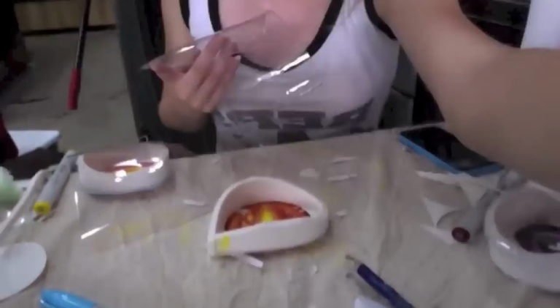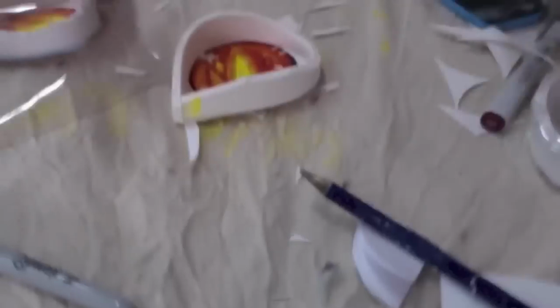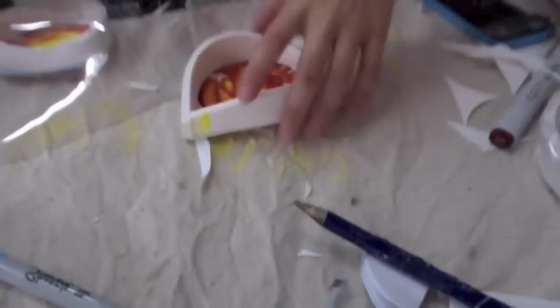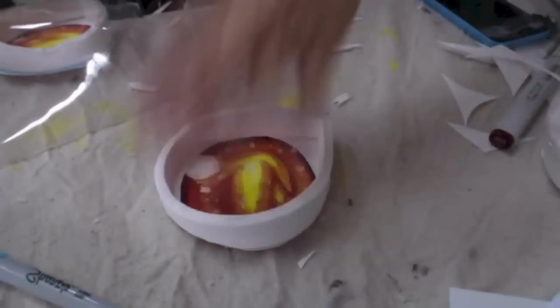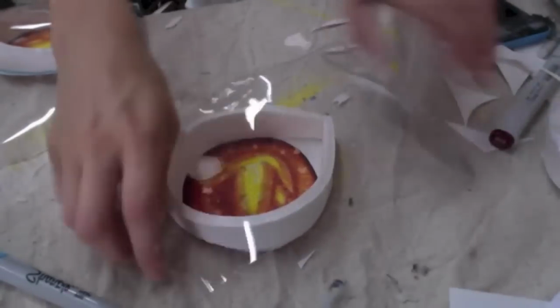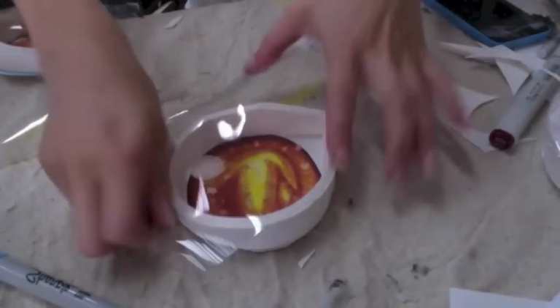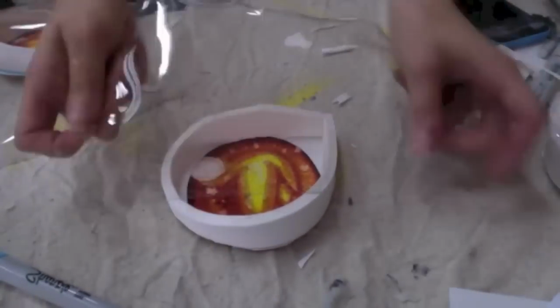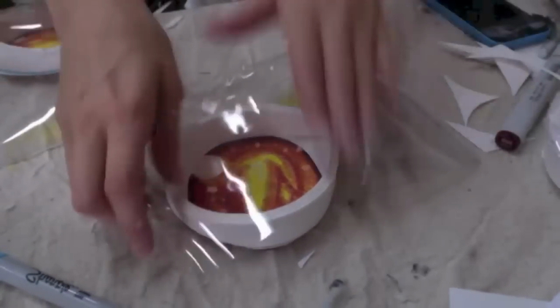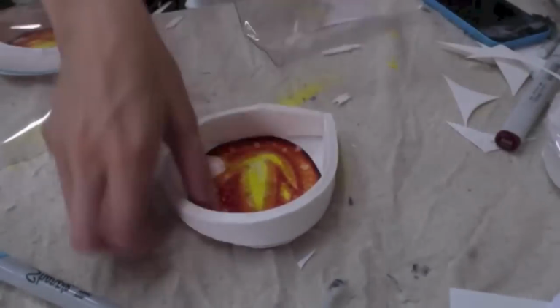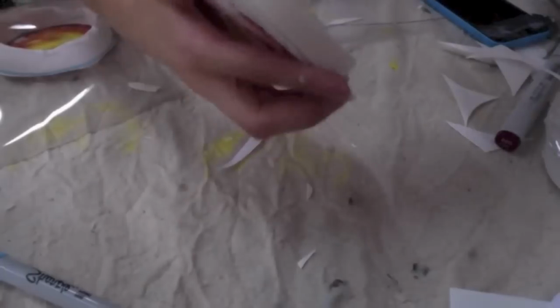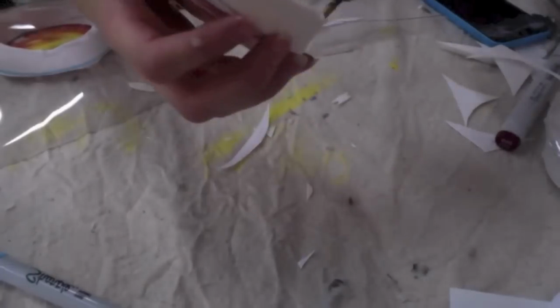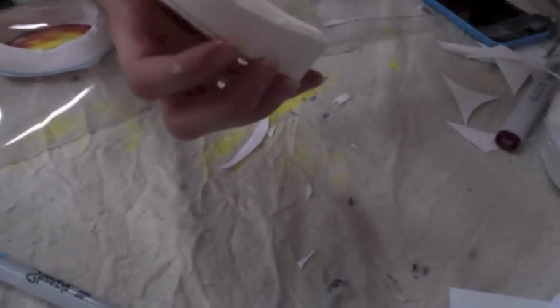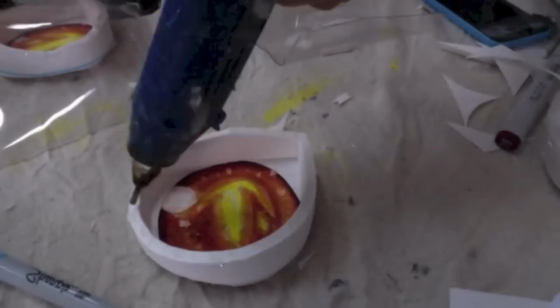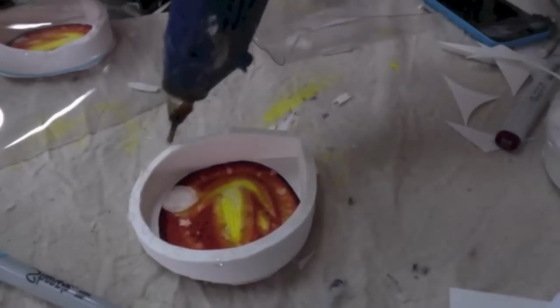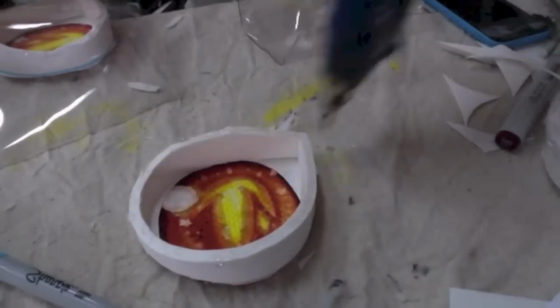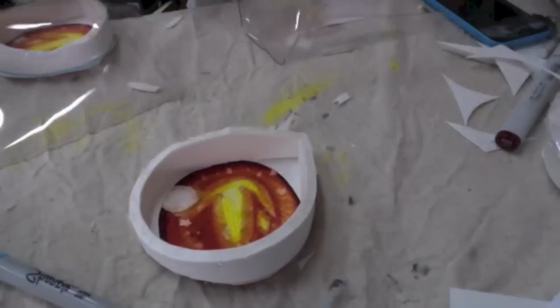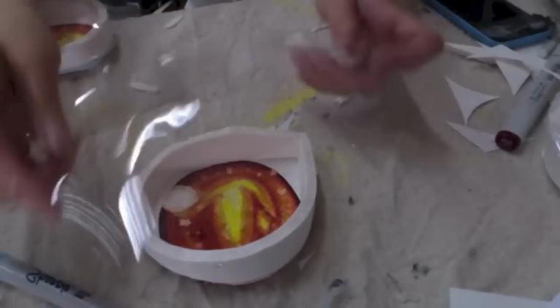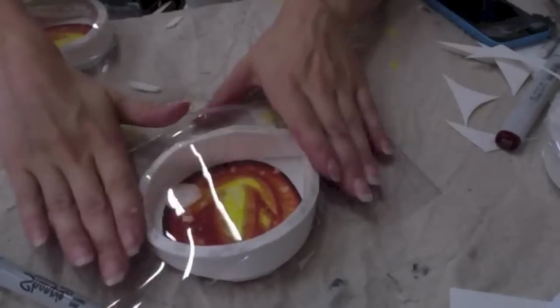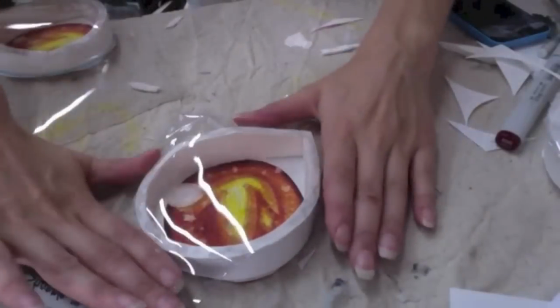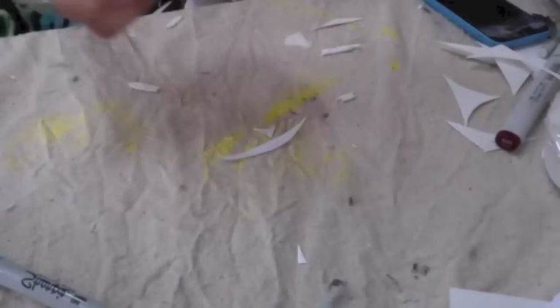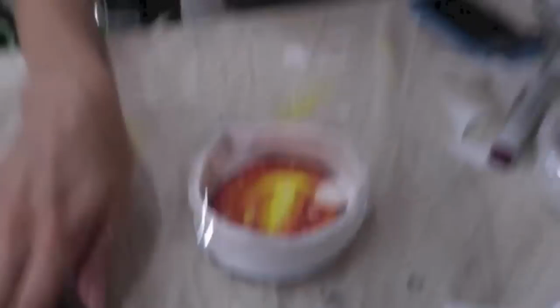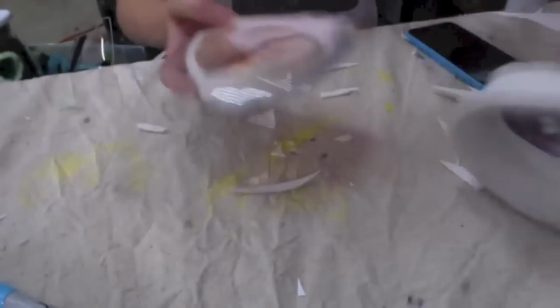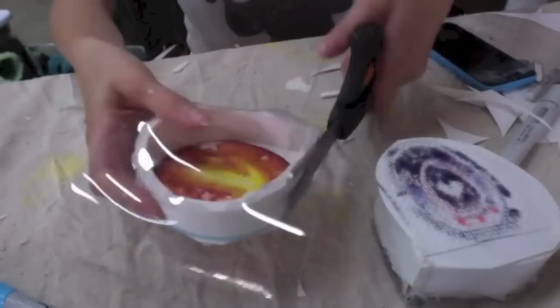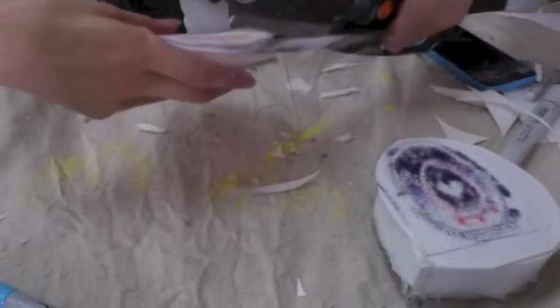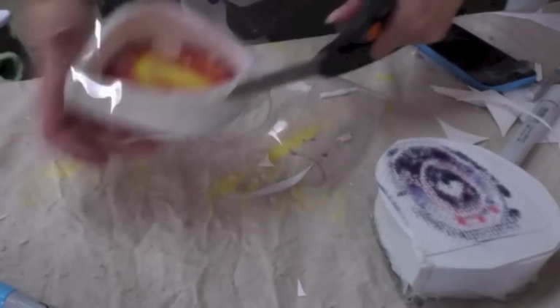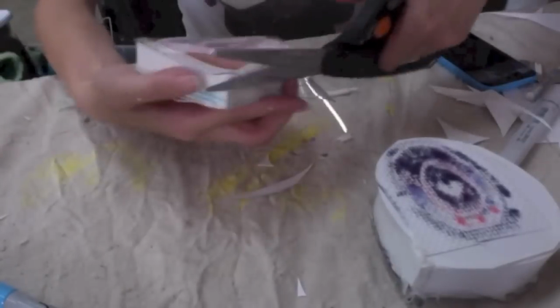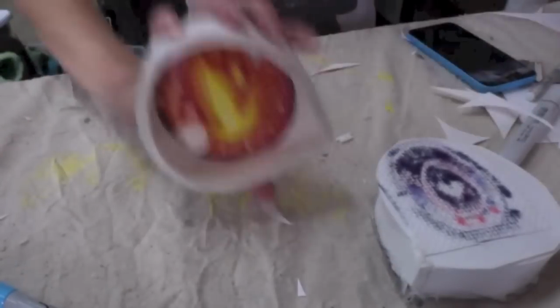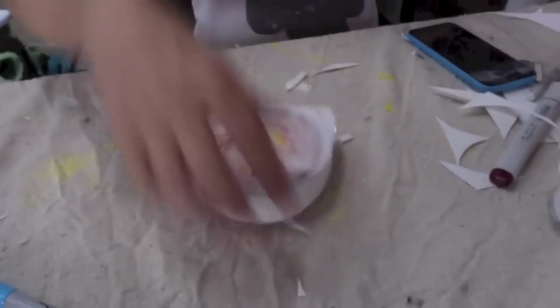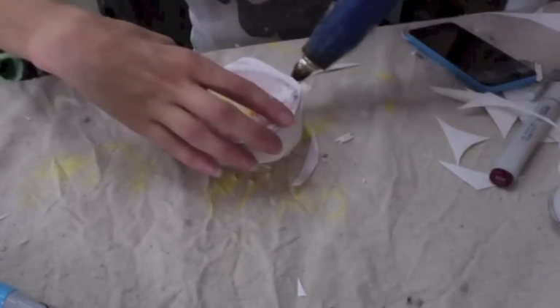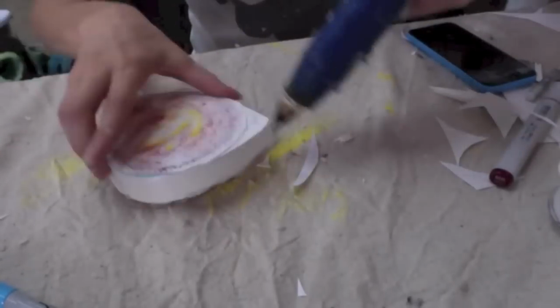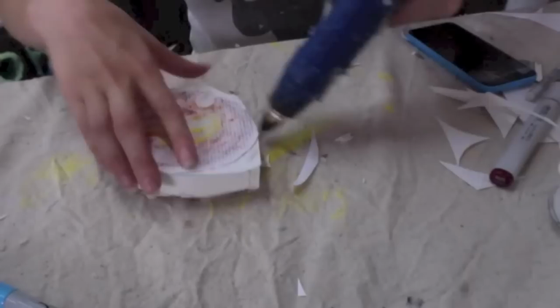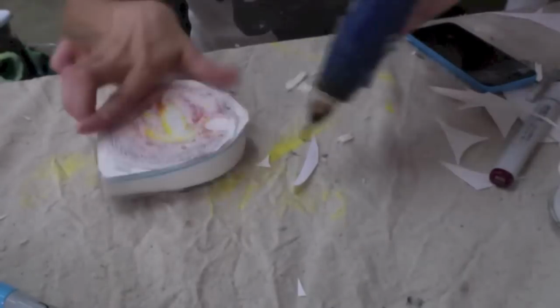I didn't film this part with my other pair of eyes, so I'm using this one. This is just me gluing the vinyl to the eyeball. Stay tuned for part two or three — I don't know — when I glue these into the head.